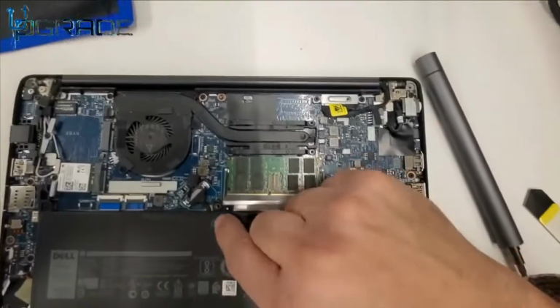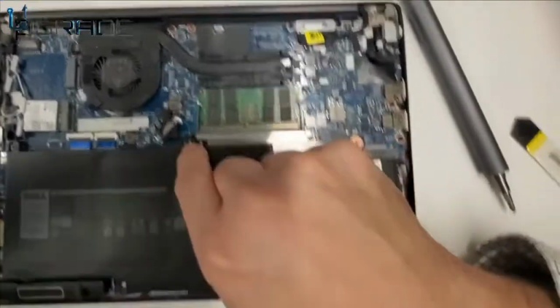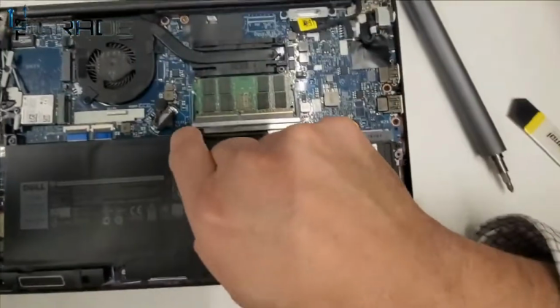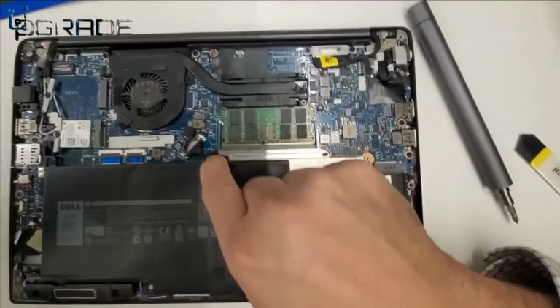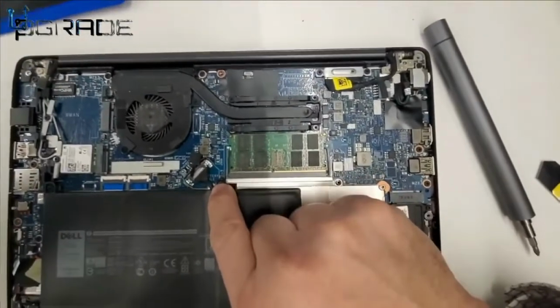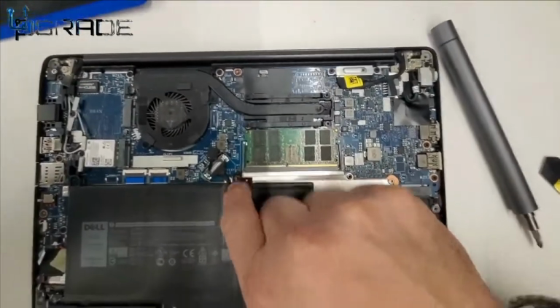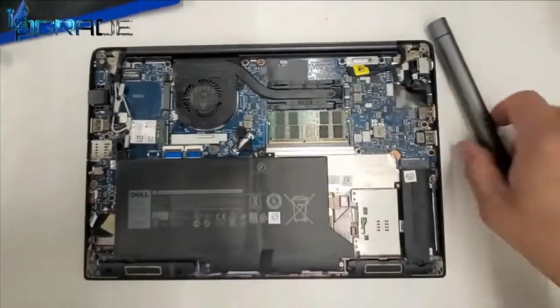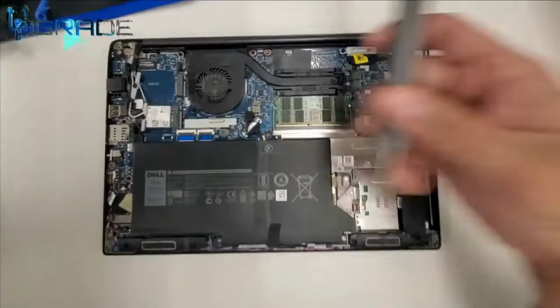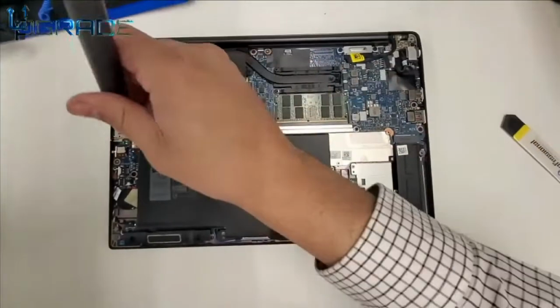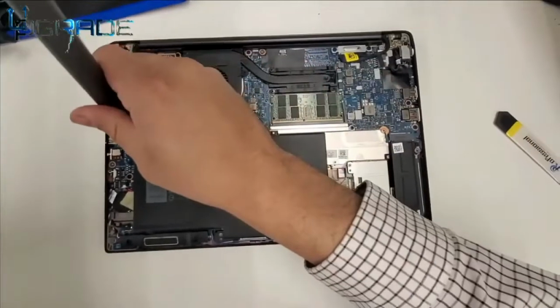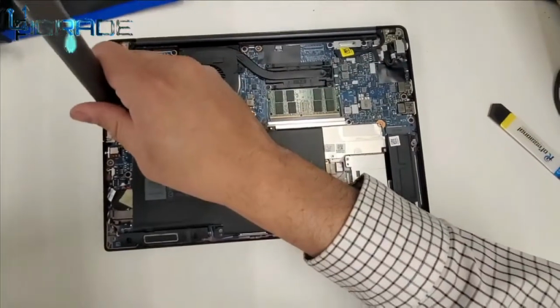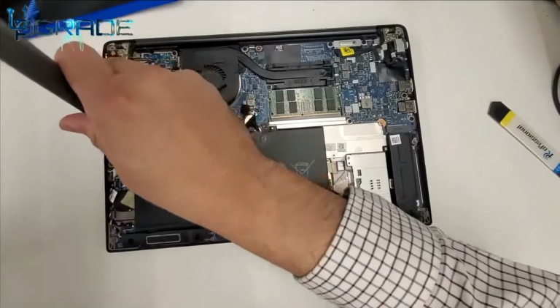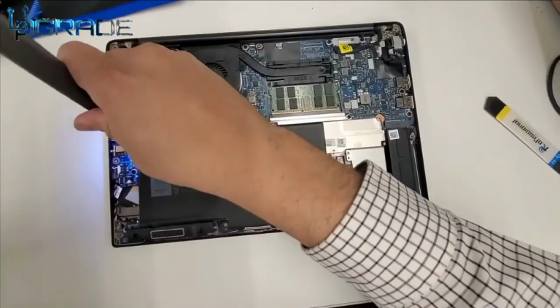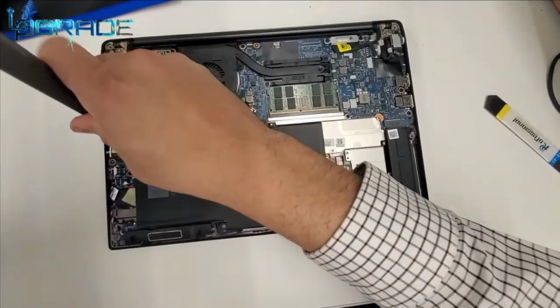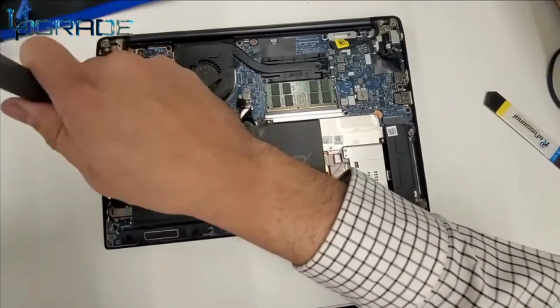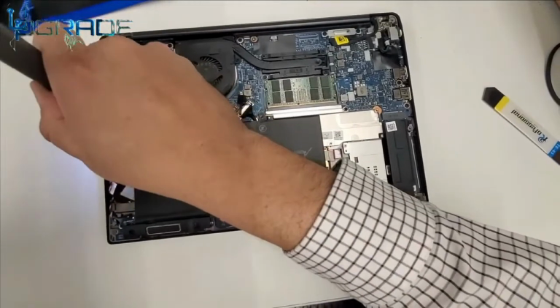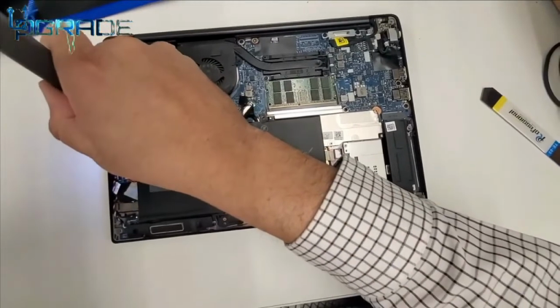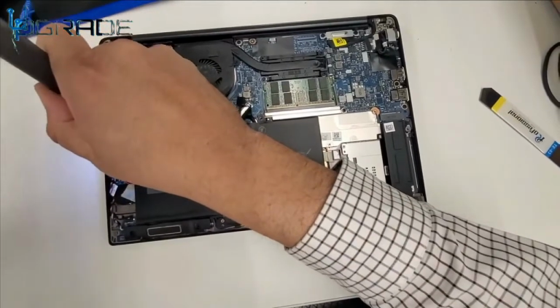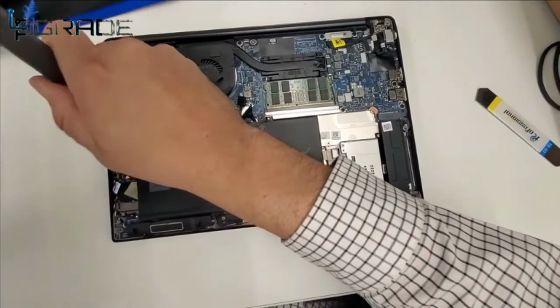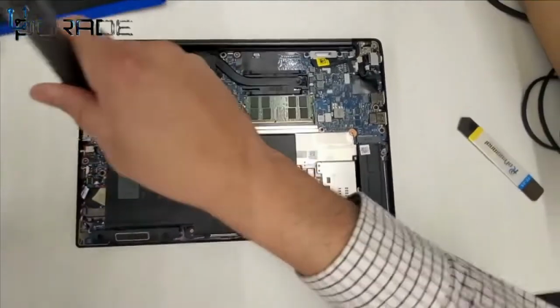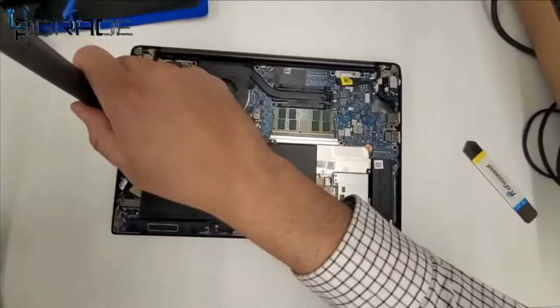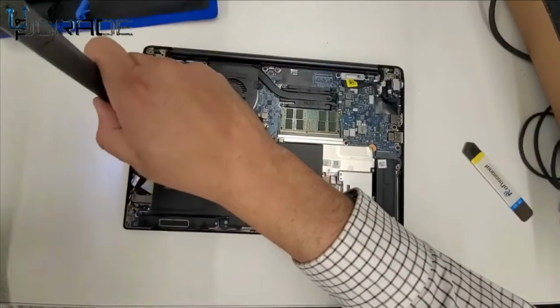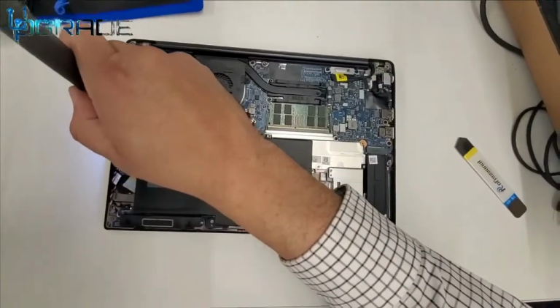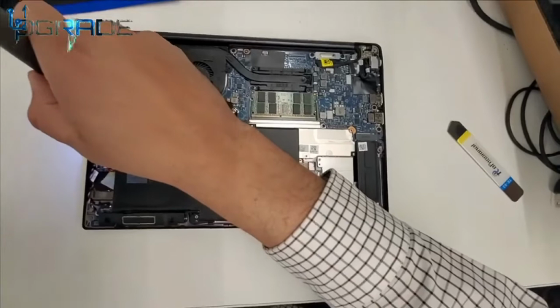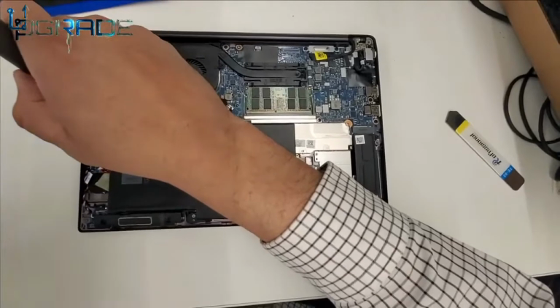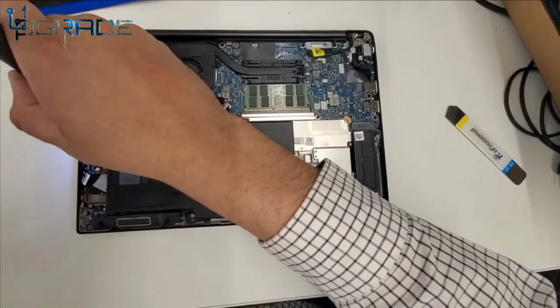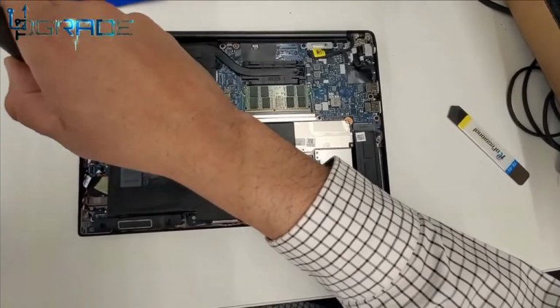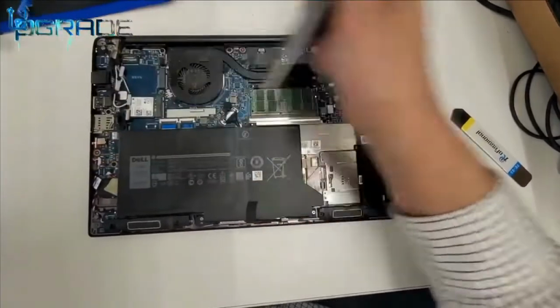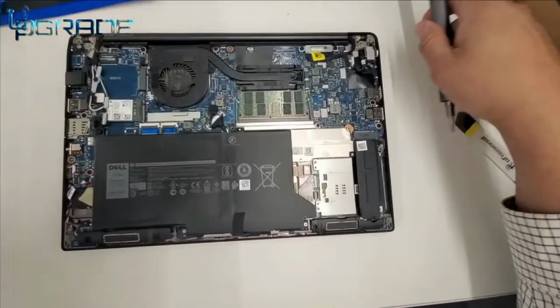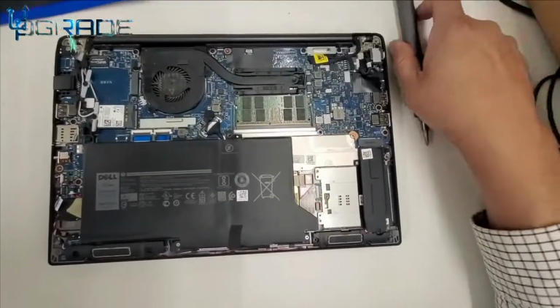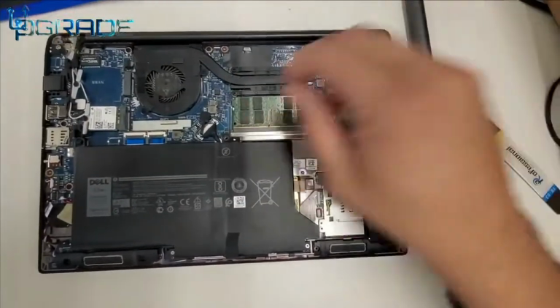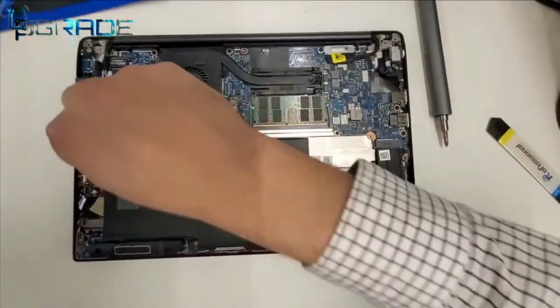Before you replace the battery, you need to make sure all corner screws are unscrewed — that's very important. Secondly, you're going to have to remove a cable that's connected in the back.